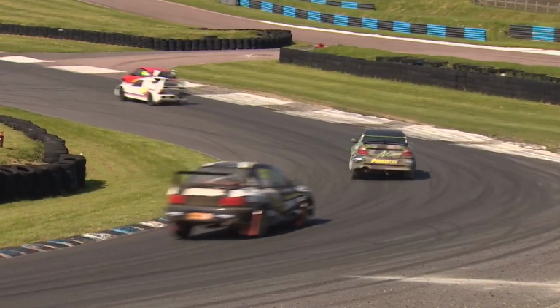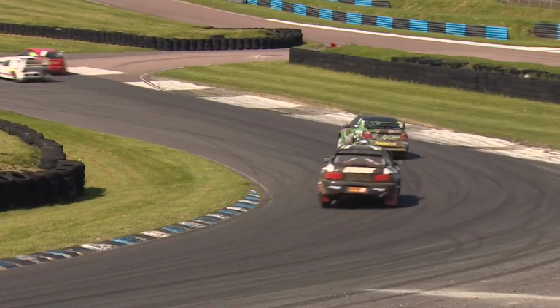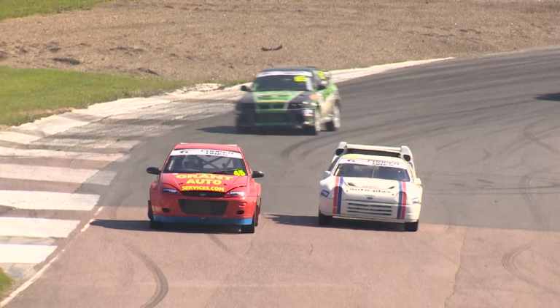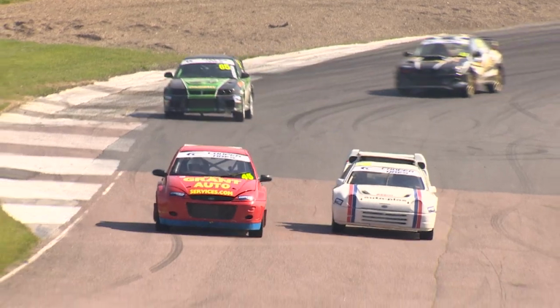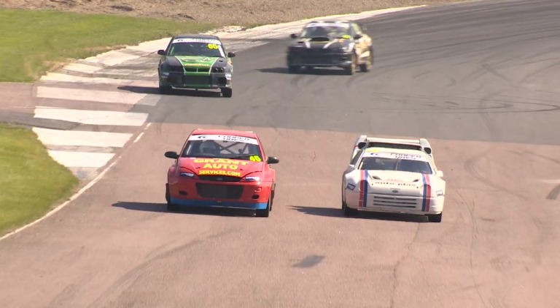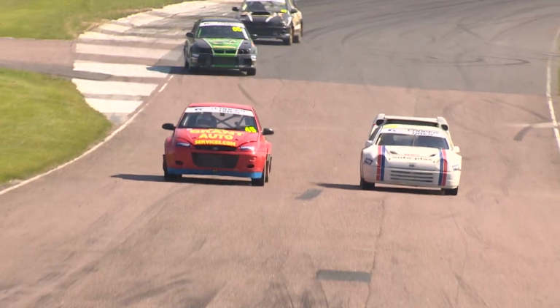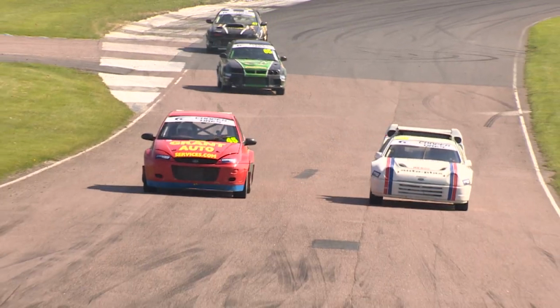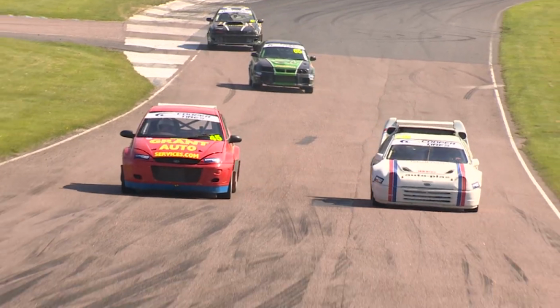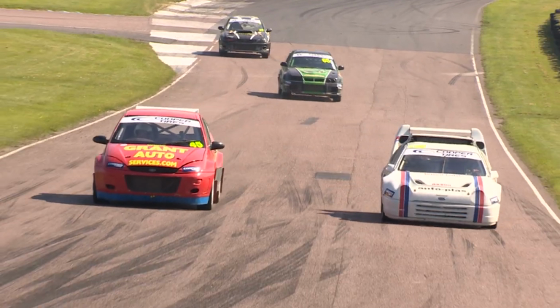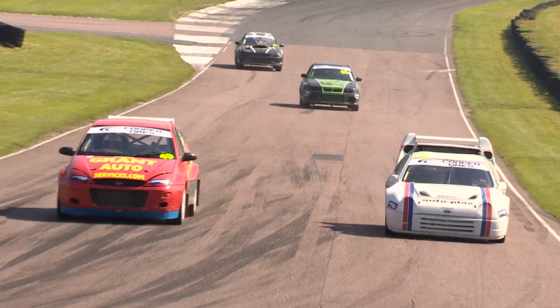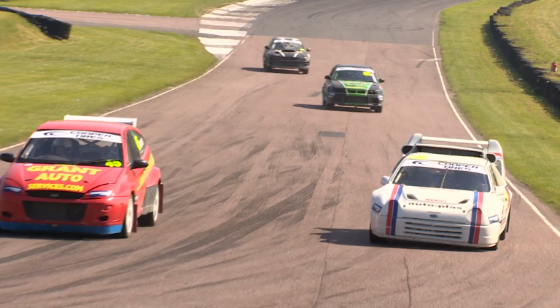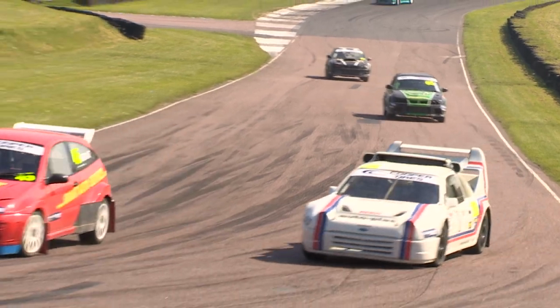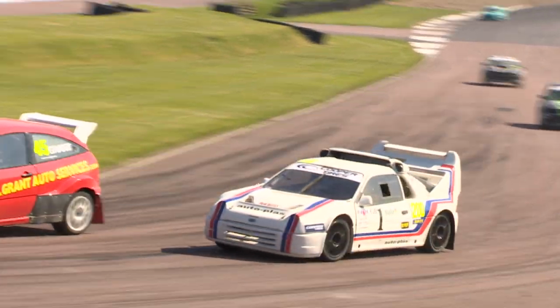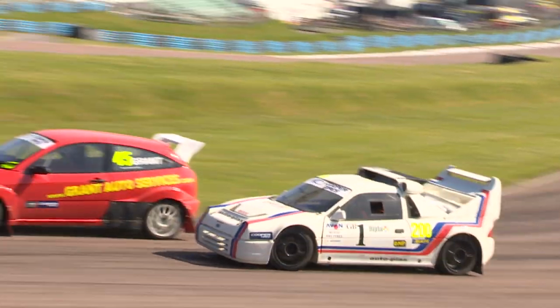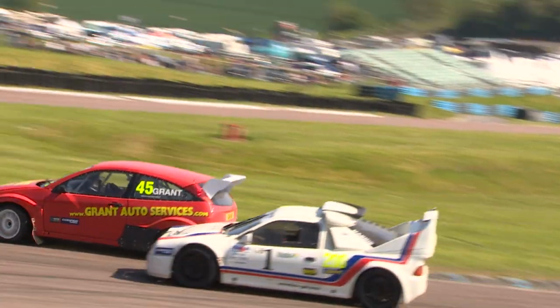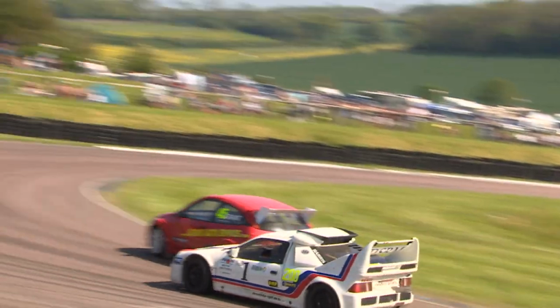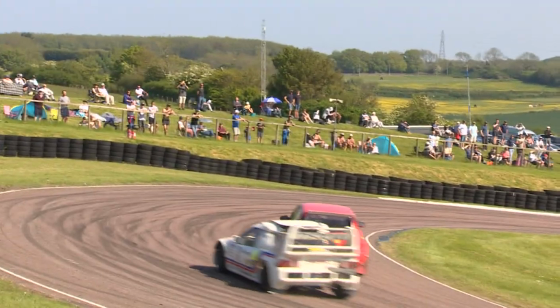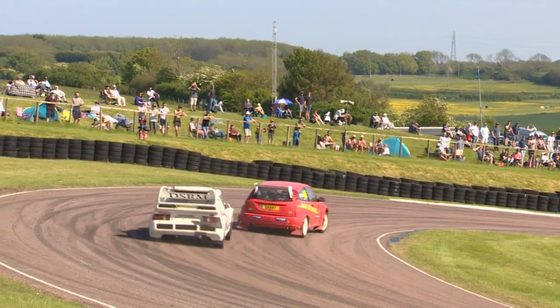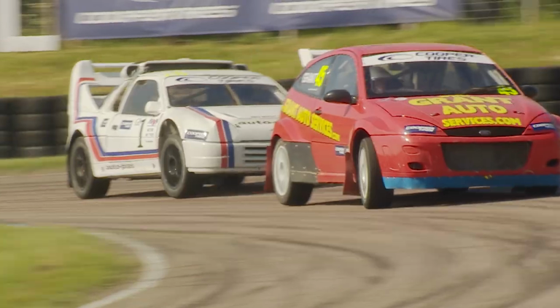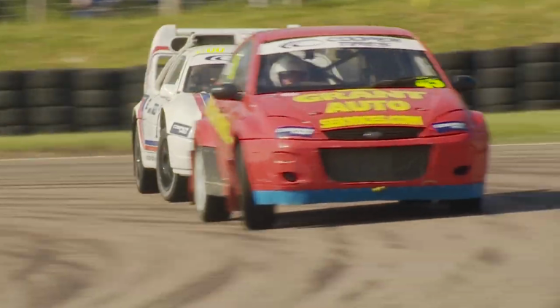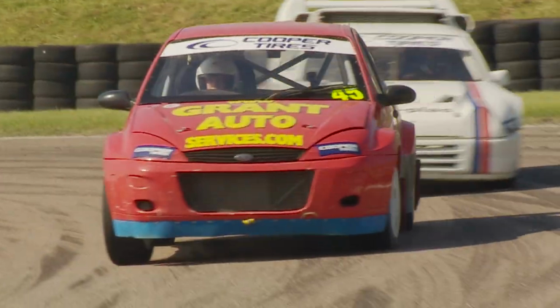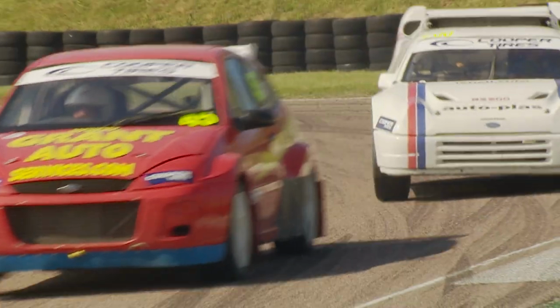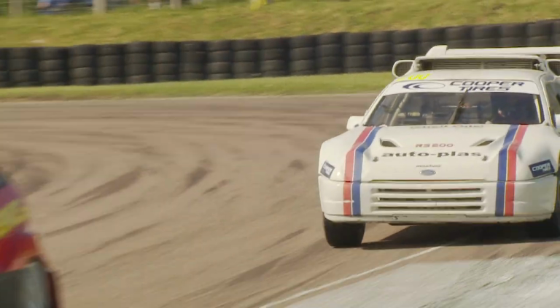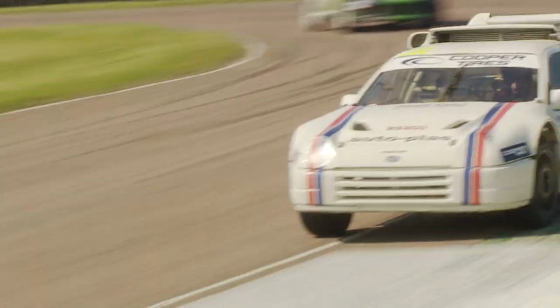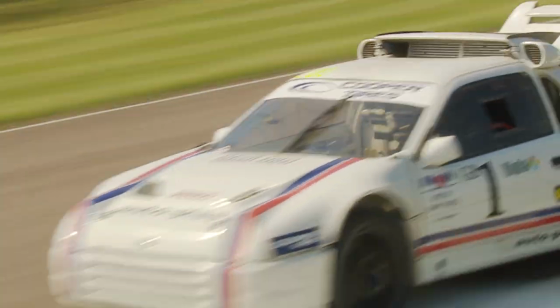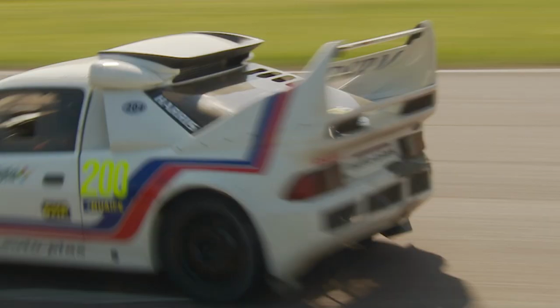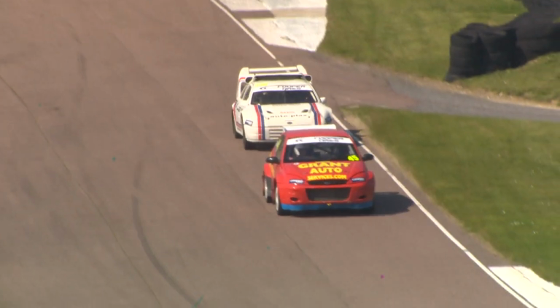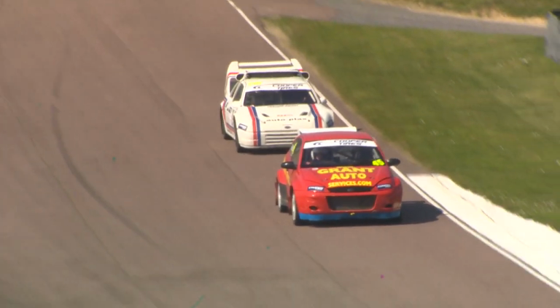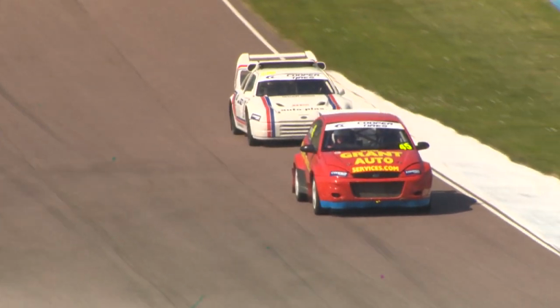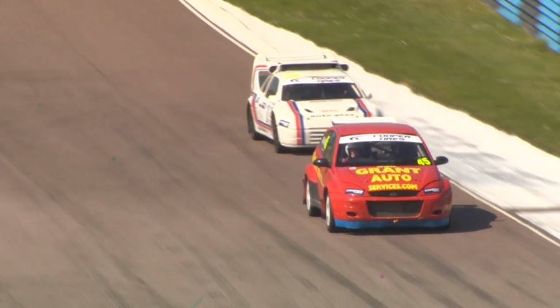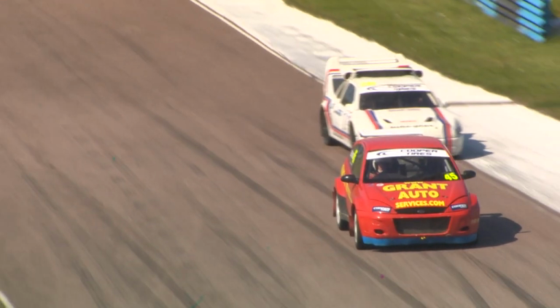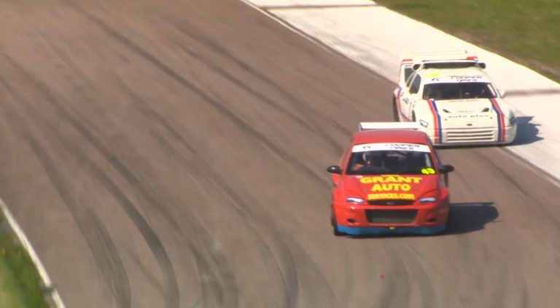So it's Grant that leads the way from Harris once more, those two going side by side up the top of the hill — Grant on the defensive, Harris on the attack as they come into the north bend. No opportunity presenting itself there for Harris to find his way through, but can he use the momentum of that RS200 to invent something?